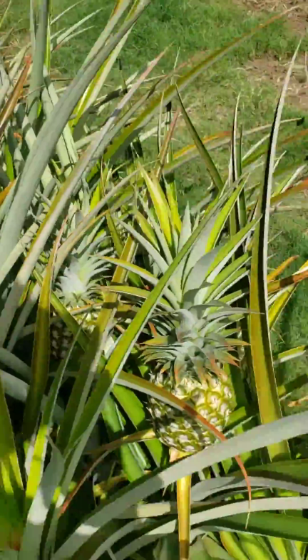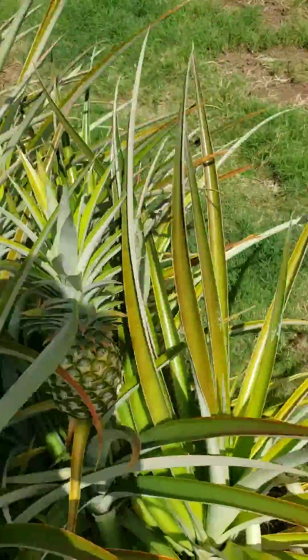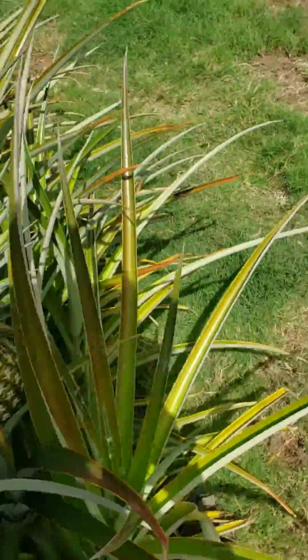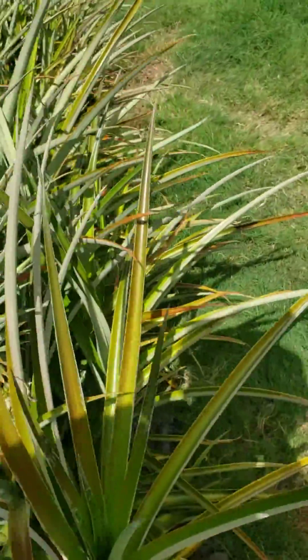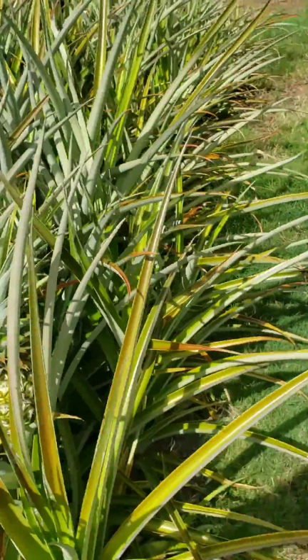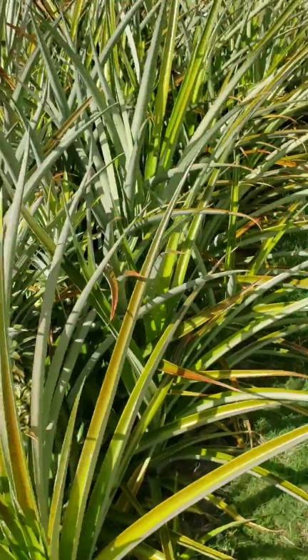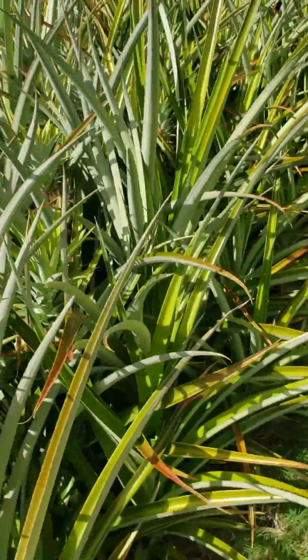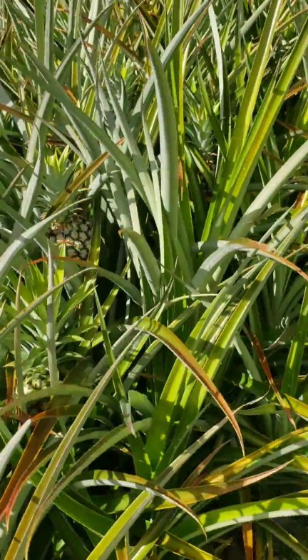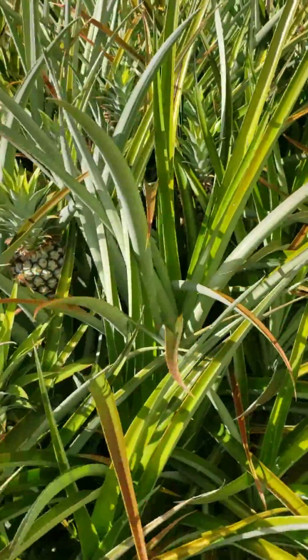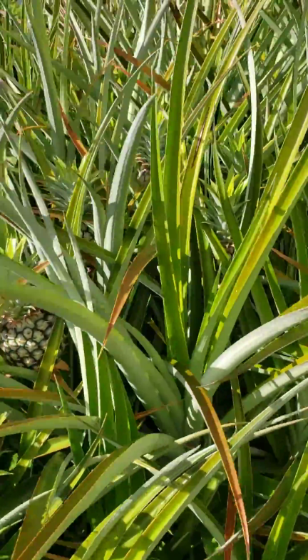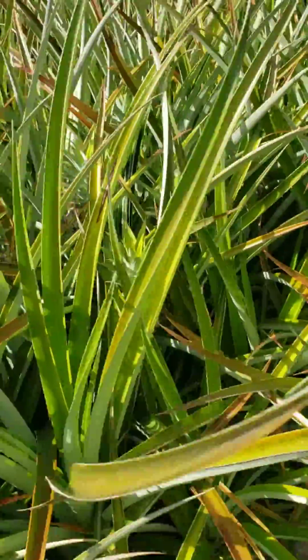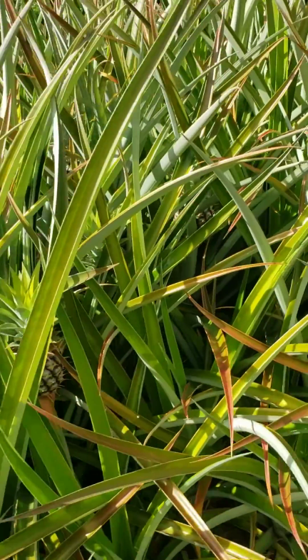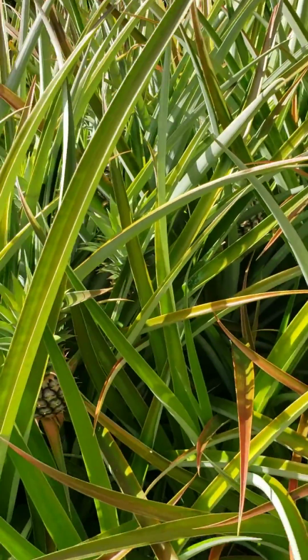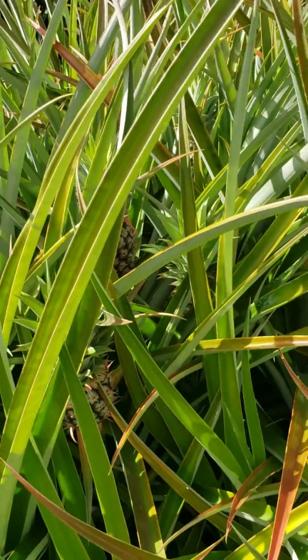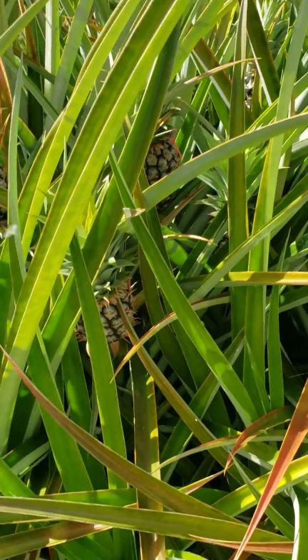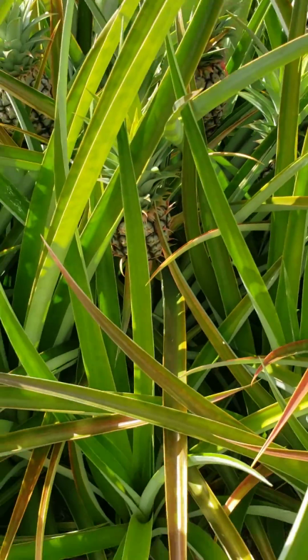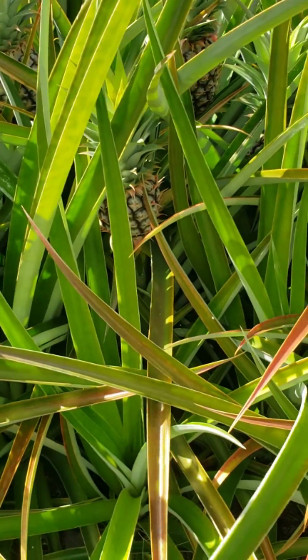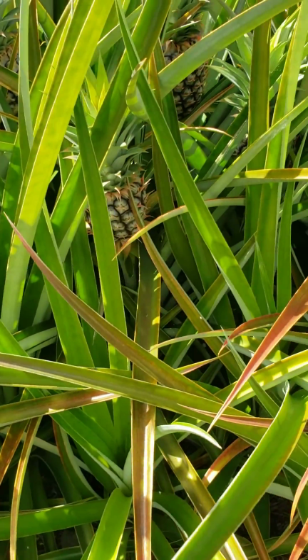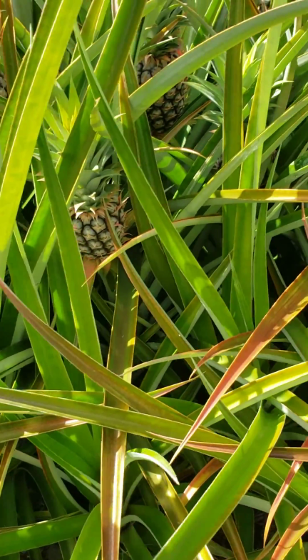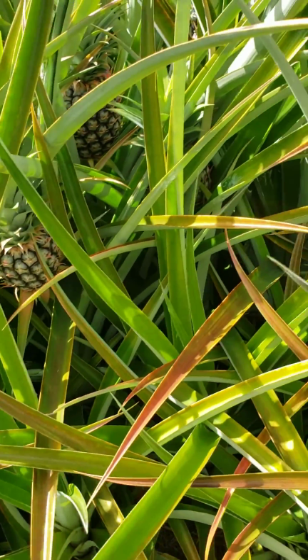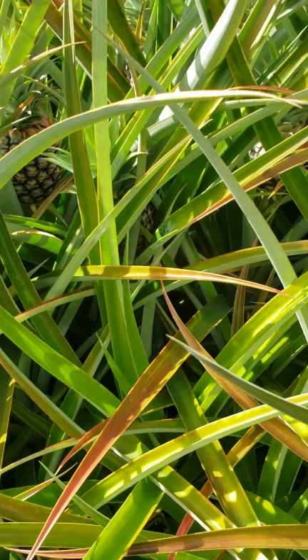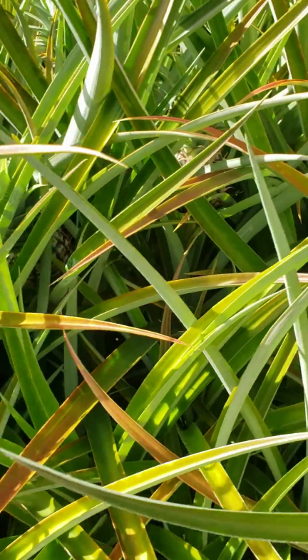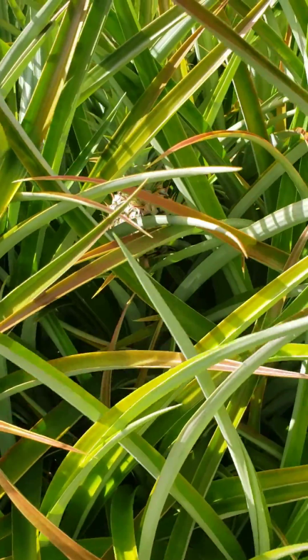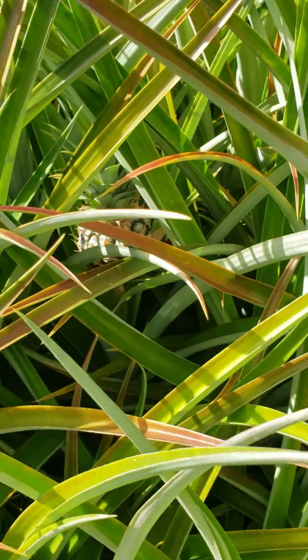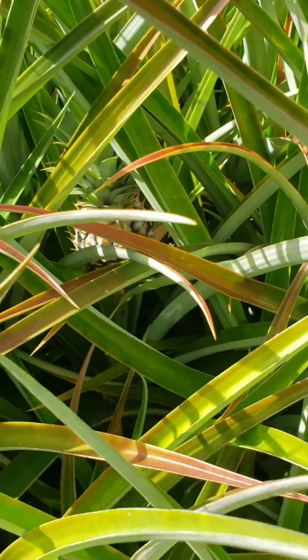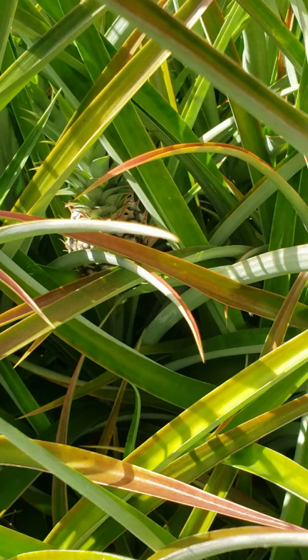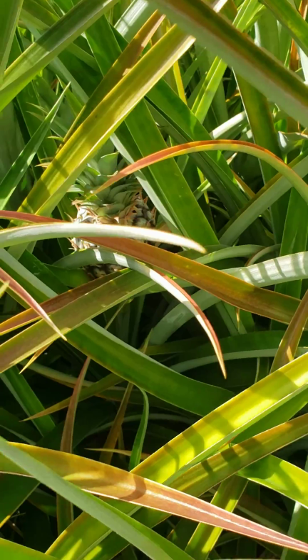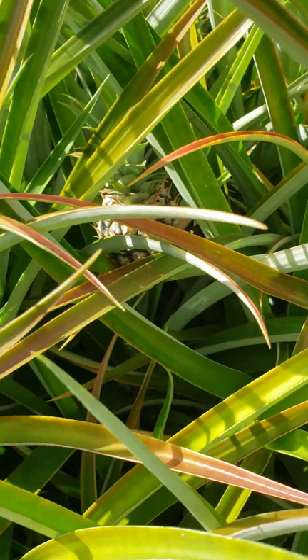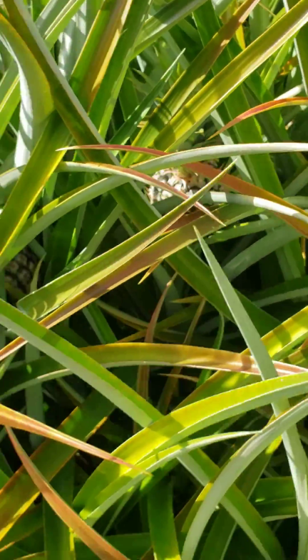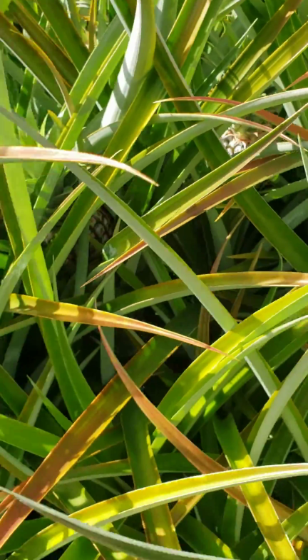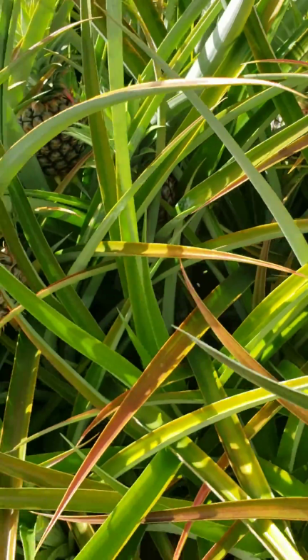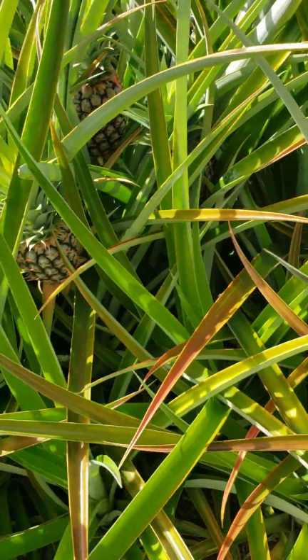The next row I did is these. You can see they're smaller — they're about a month, maybe a month and a half behind.